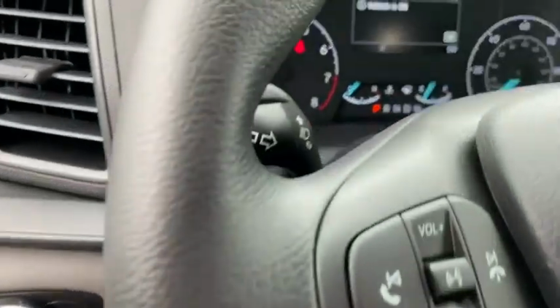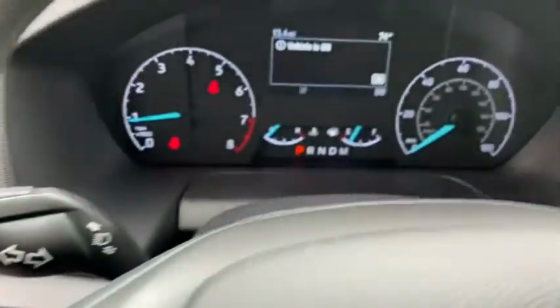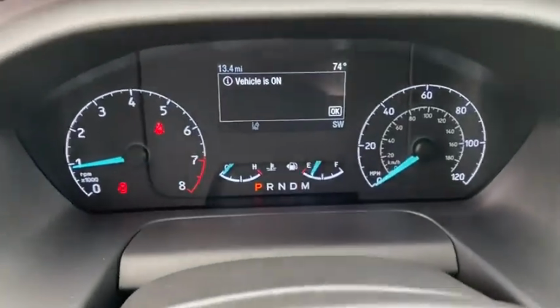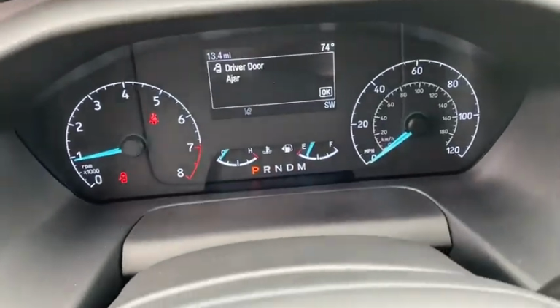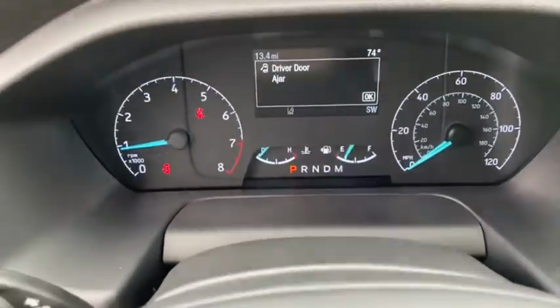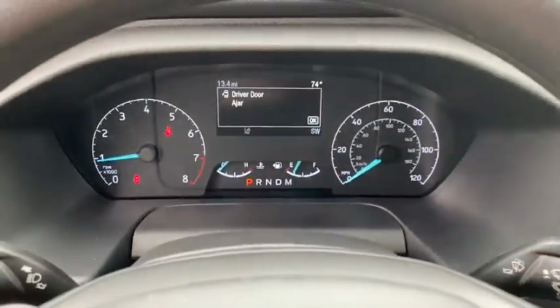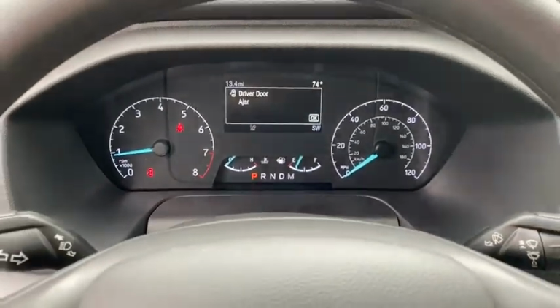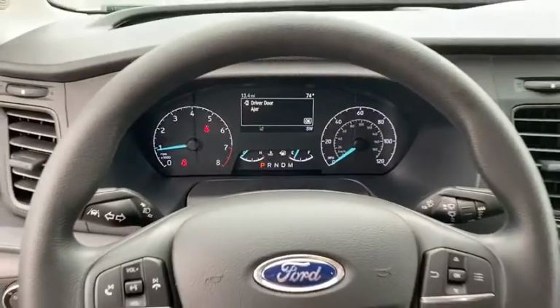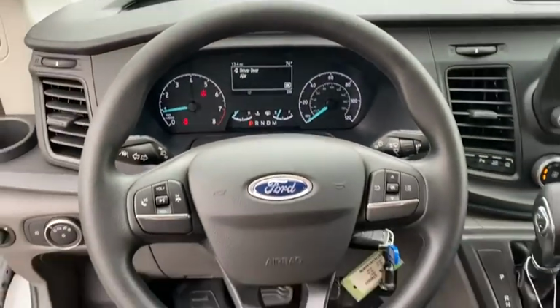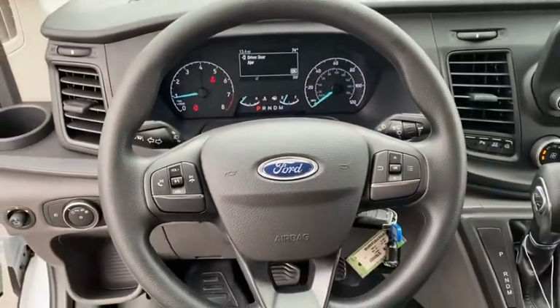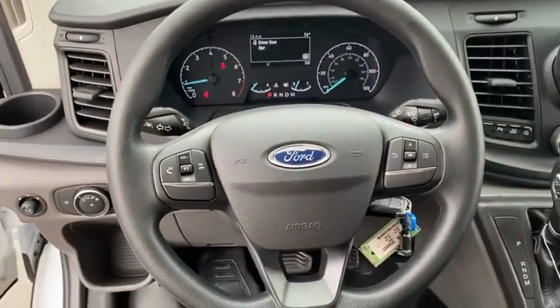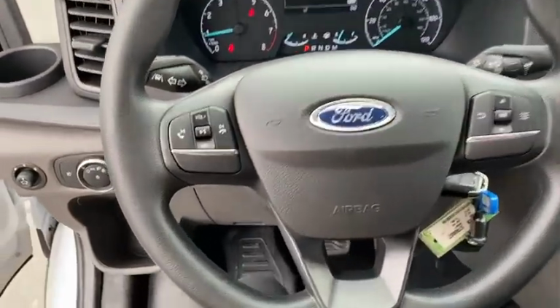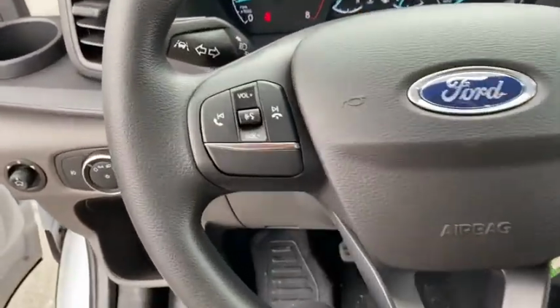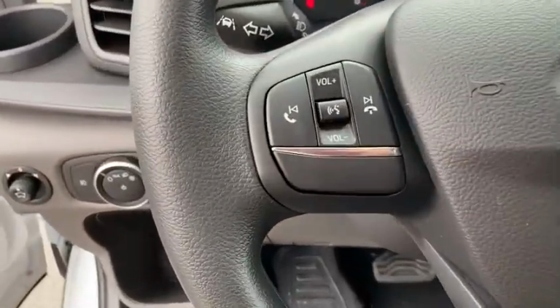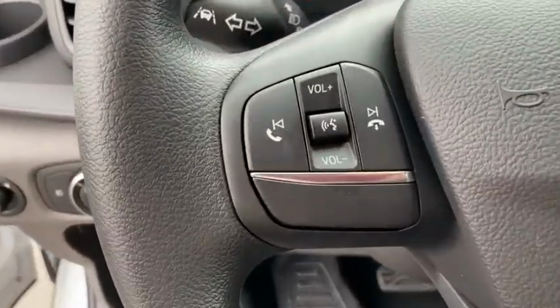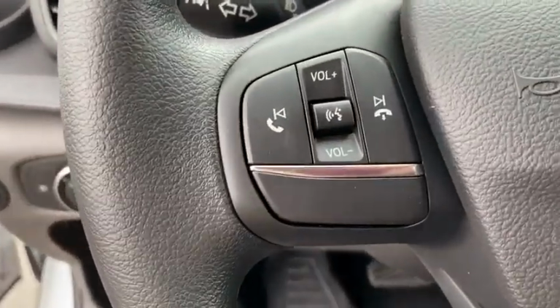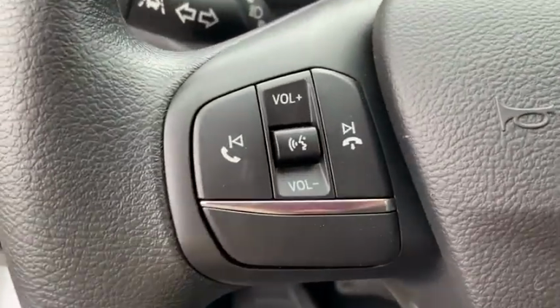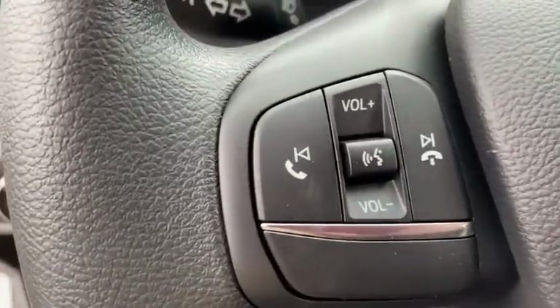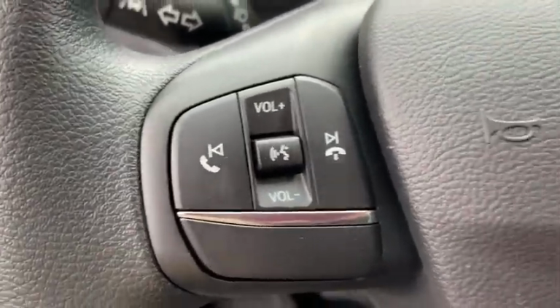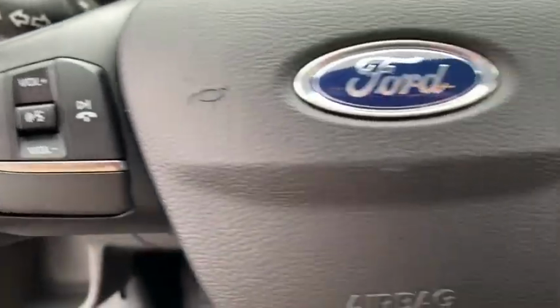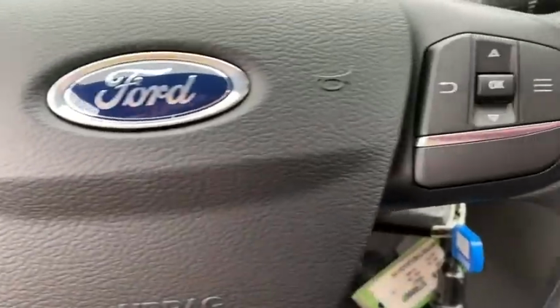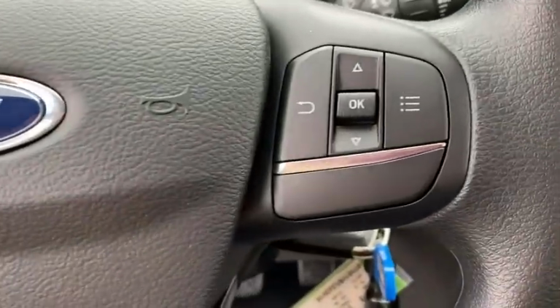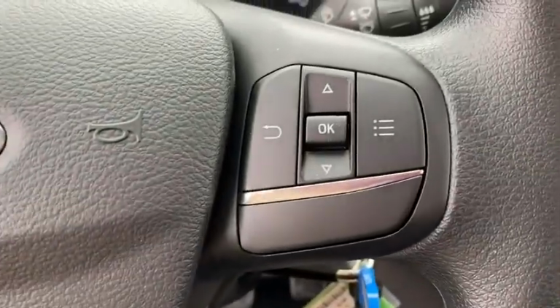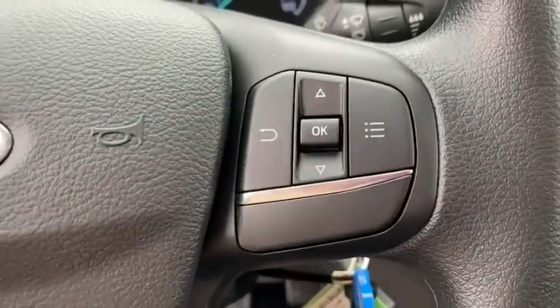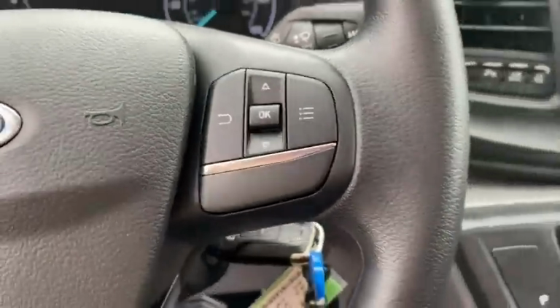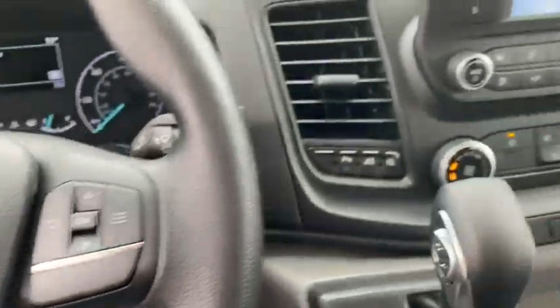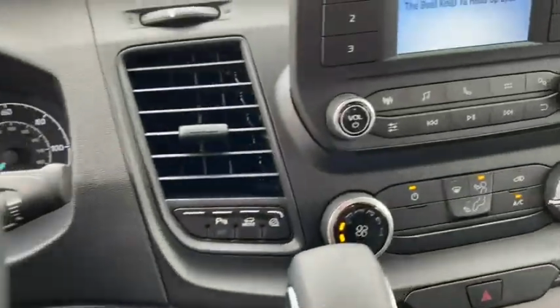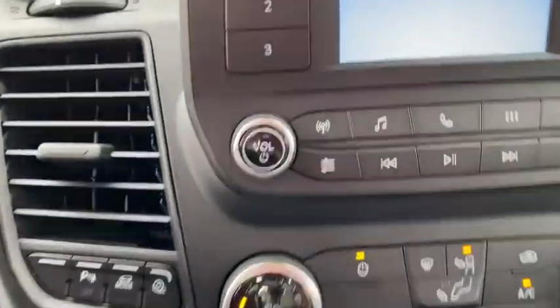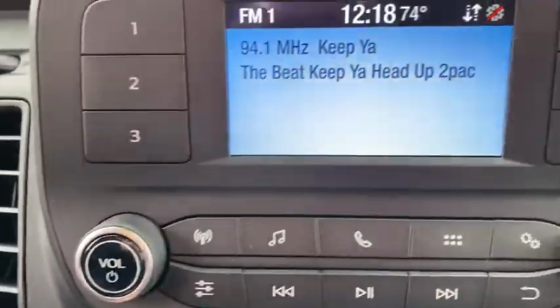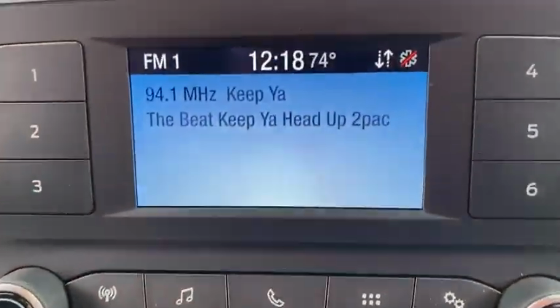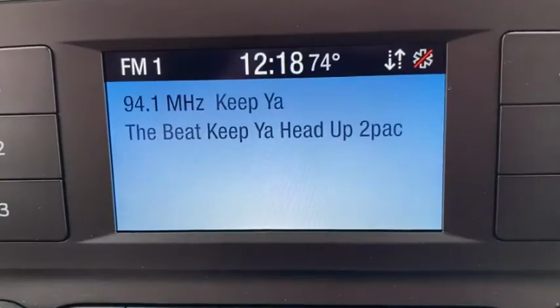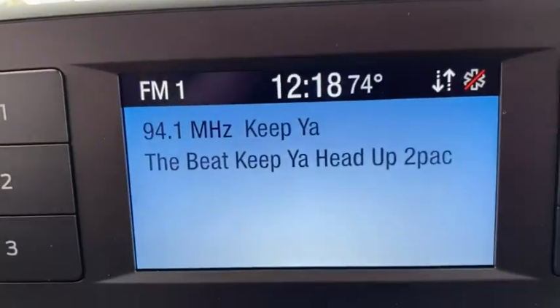Power windows, fog lights, brake assist, remote keyless entry, tachometer, panic alarm, front reading lamps, tilt steering wheel, front bucket seats, four-piece floor mat set, low tire pressure warning, front wheel independent suspension.